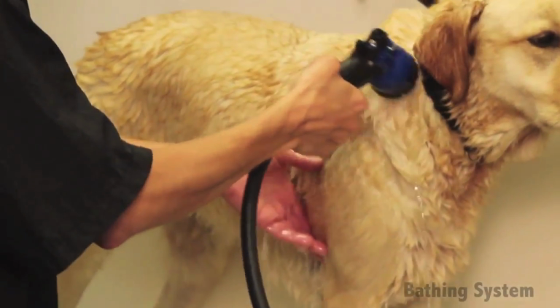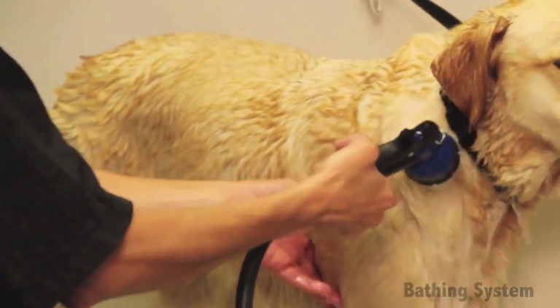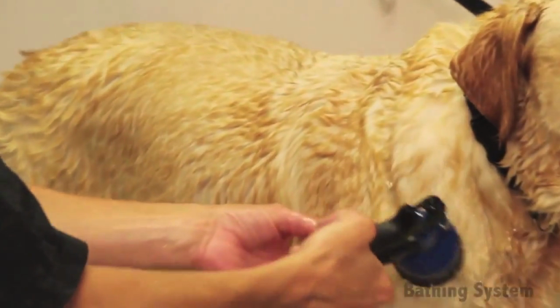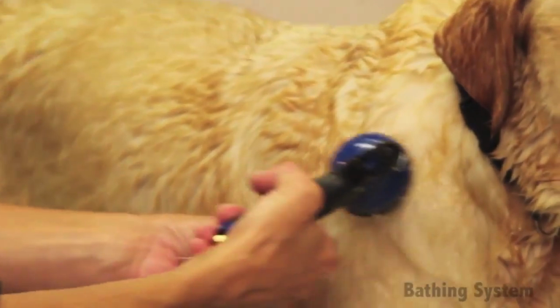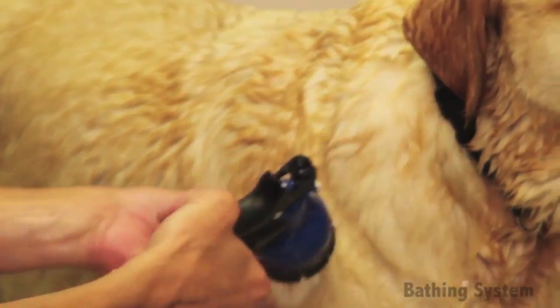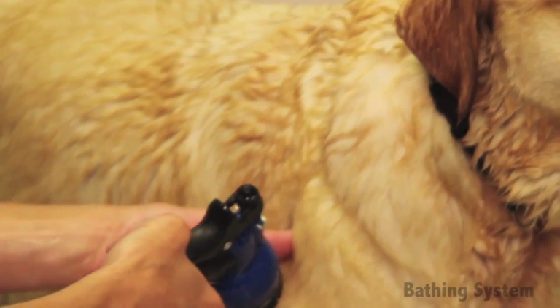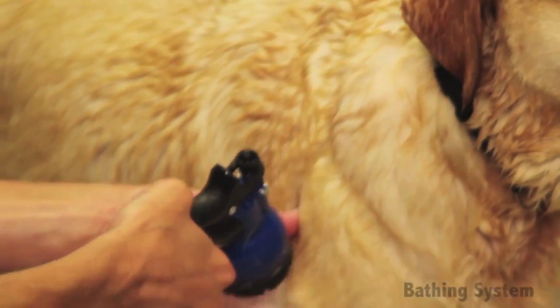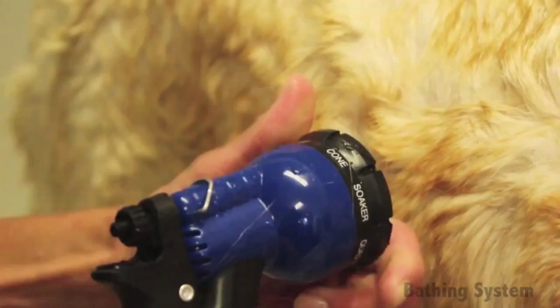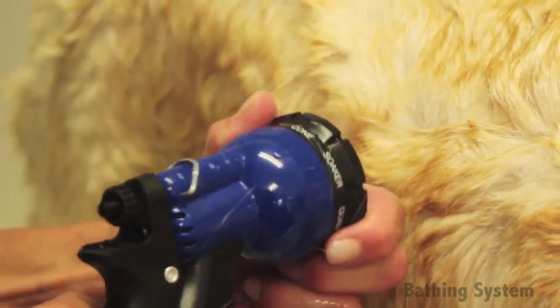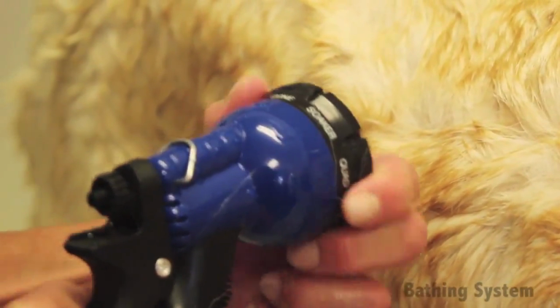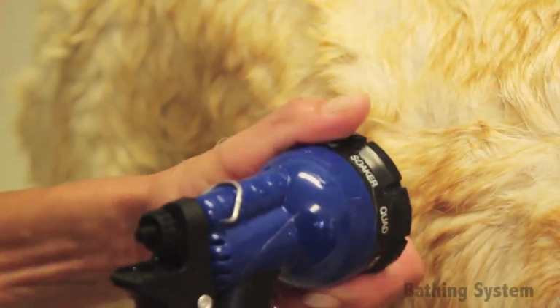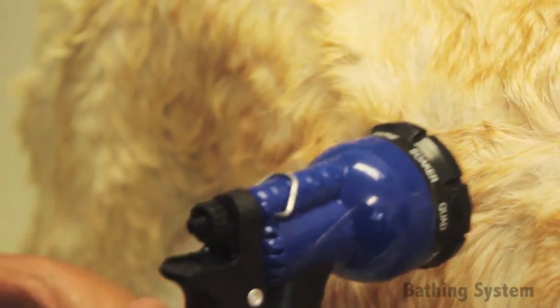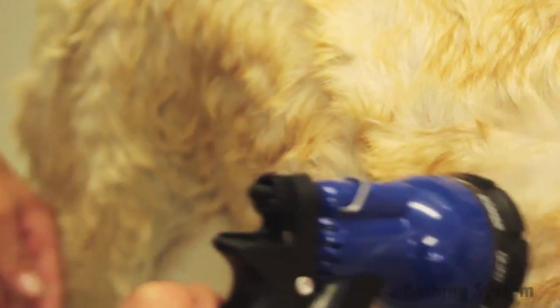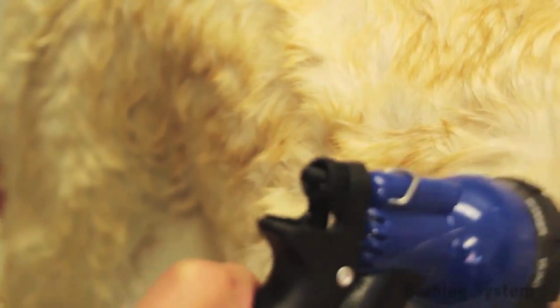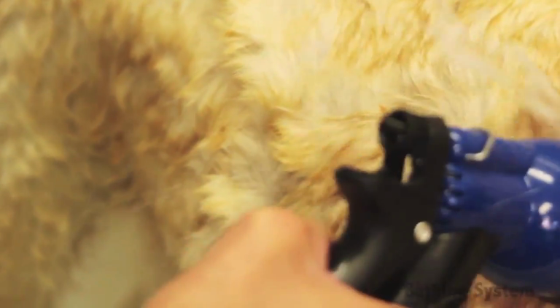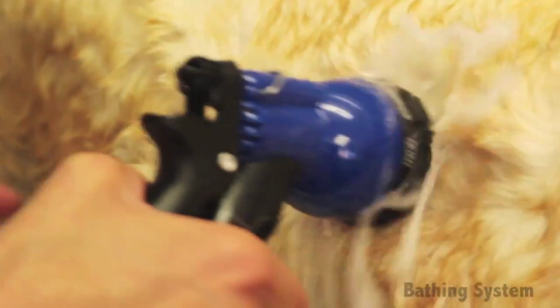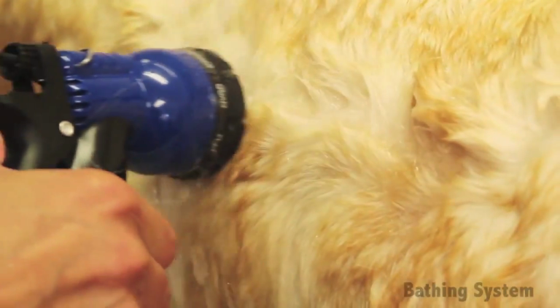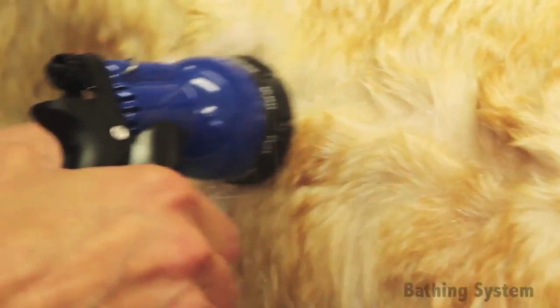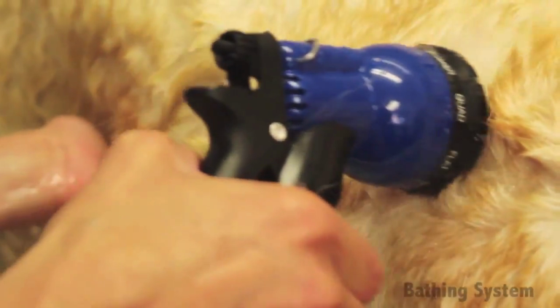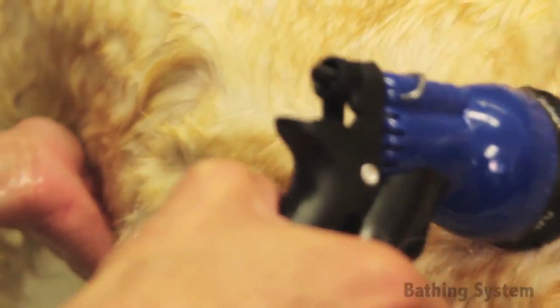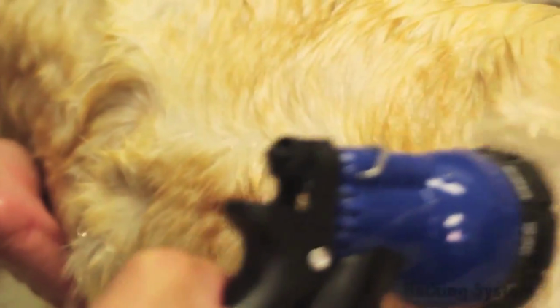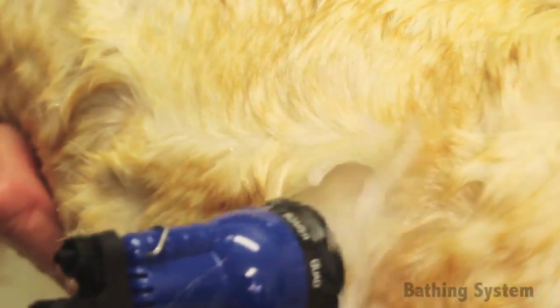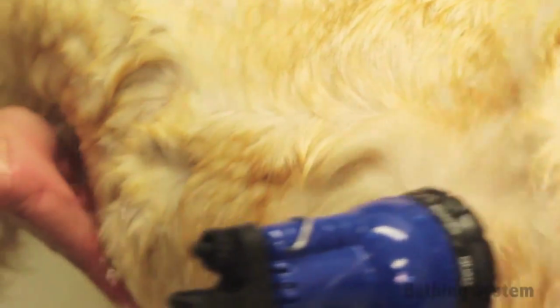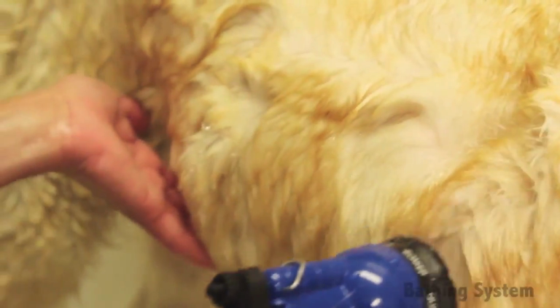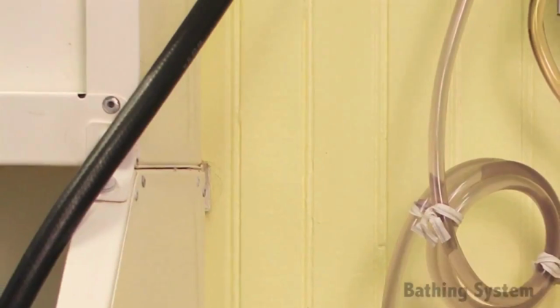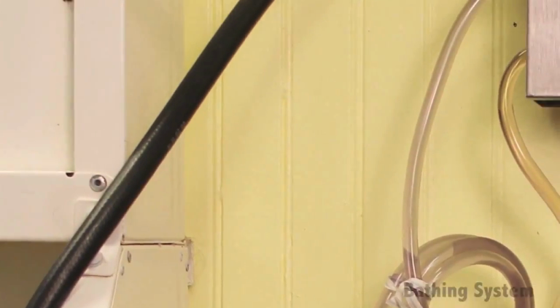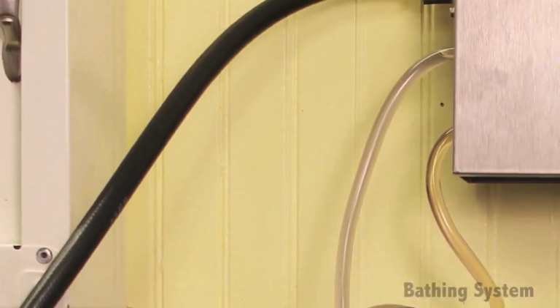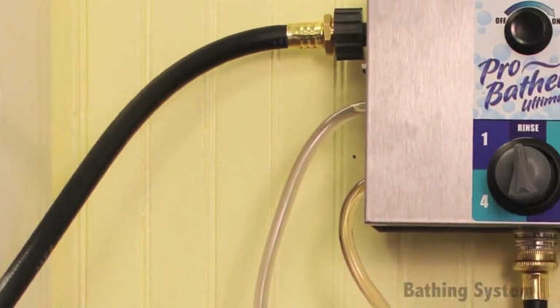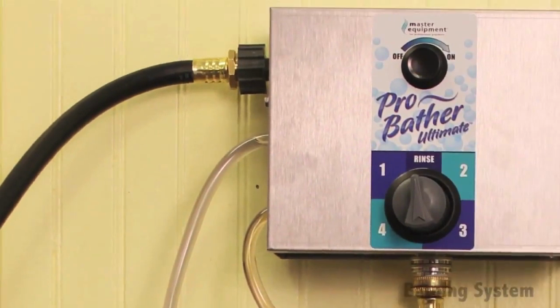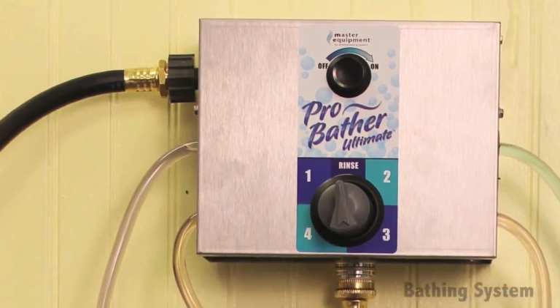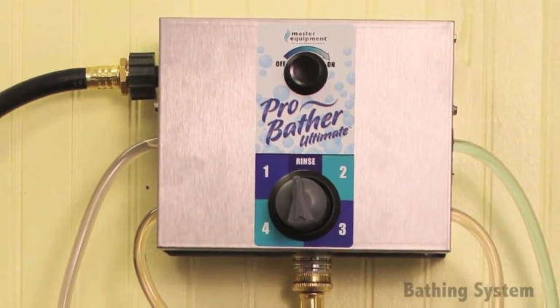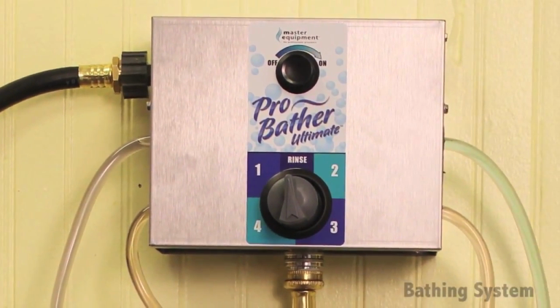Easy to set up and use, this convenient system features a spray control handle with shower setting for optimal use. Using less shampoo and water than traditional manual bathing, this system ensures clean water is being used at all times.